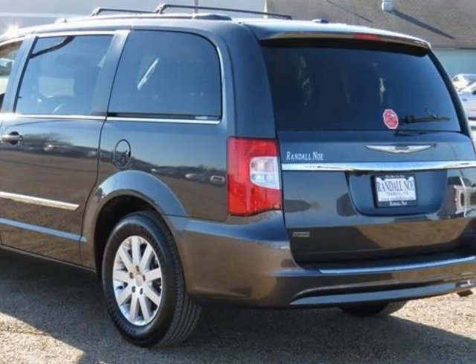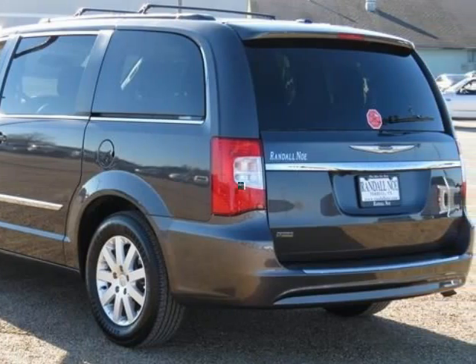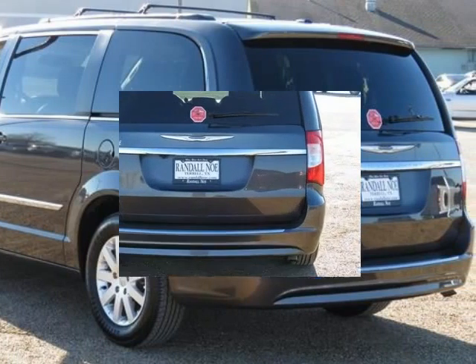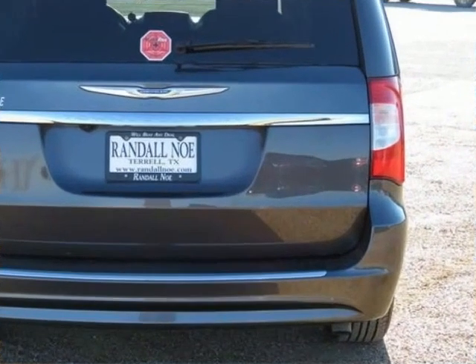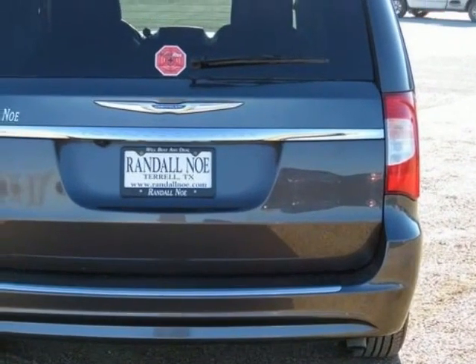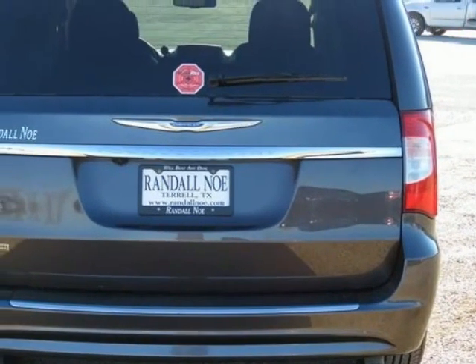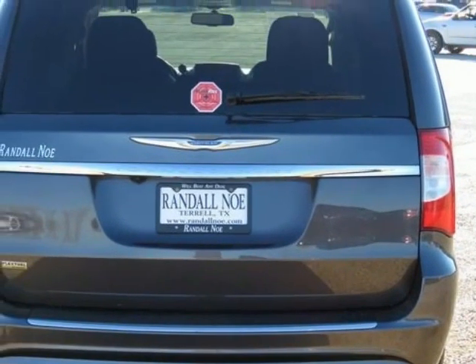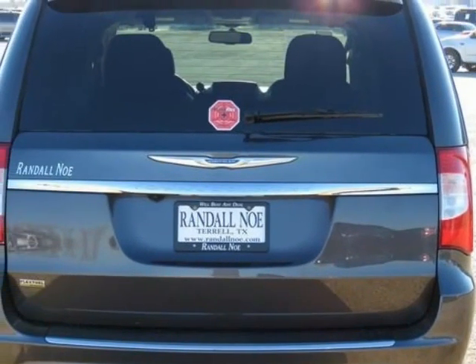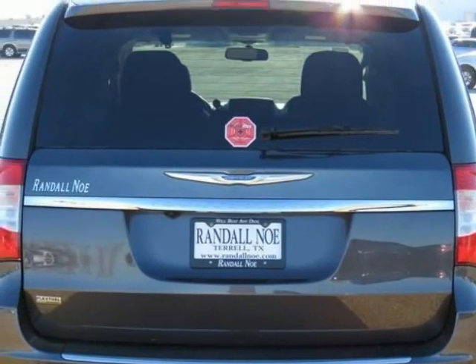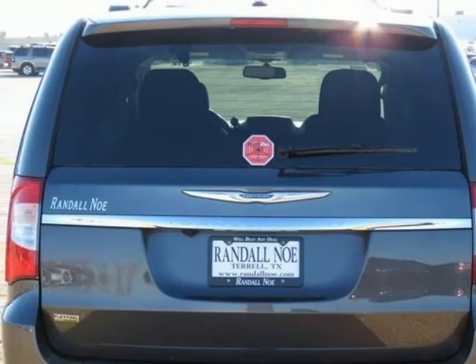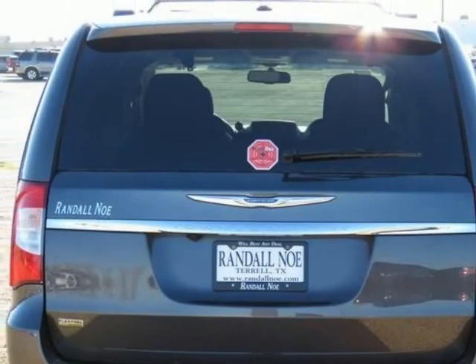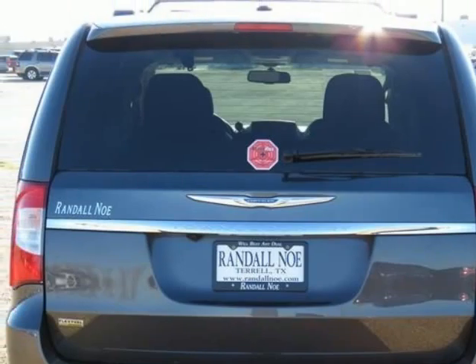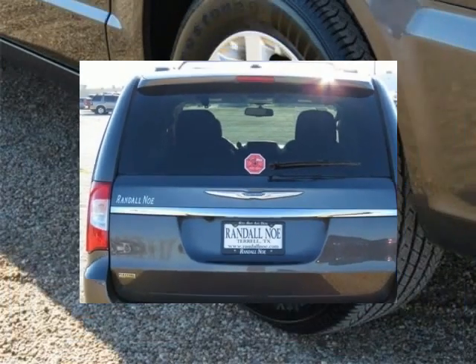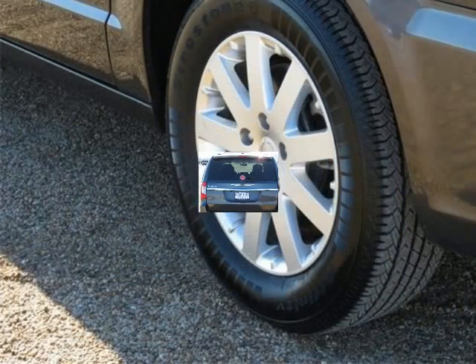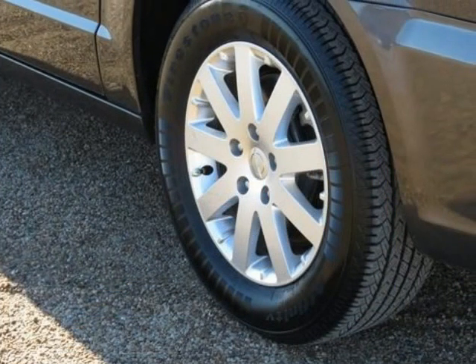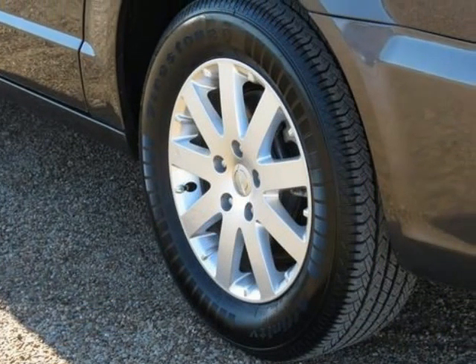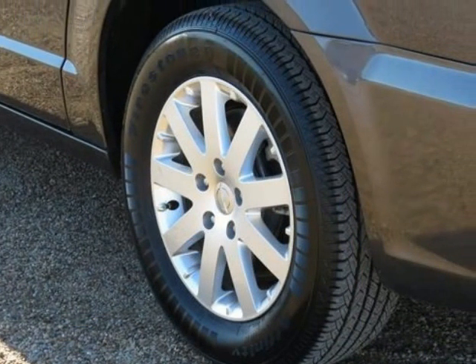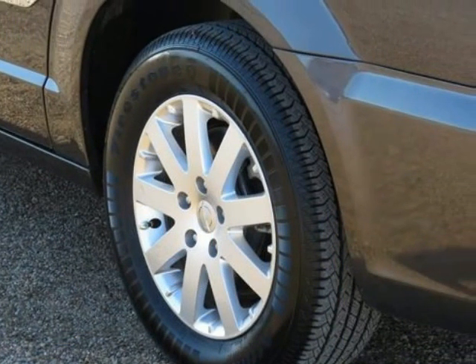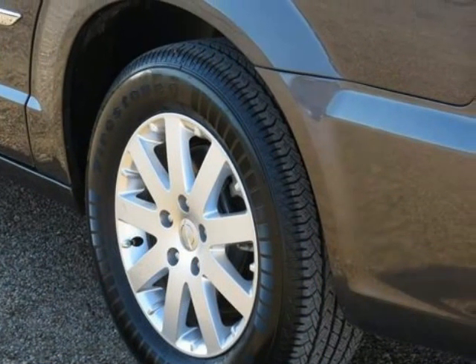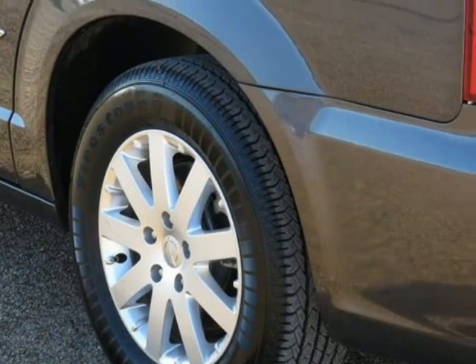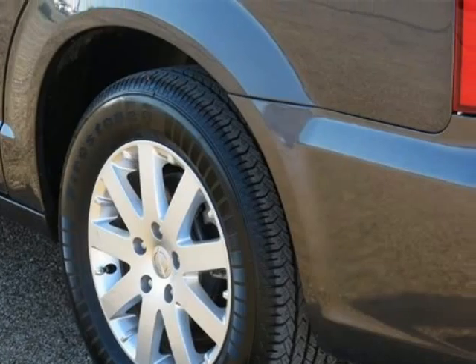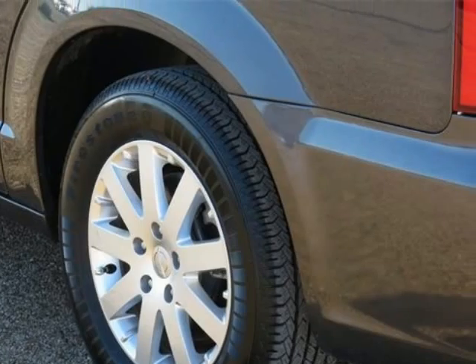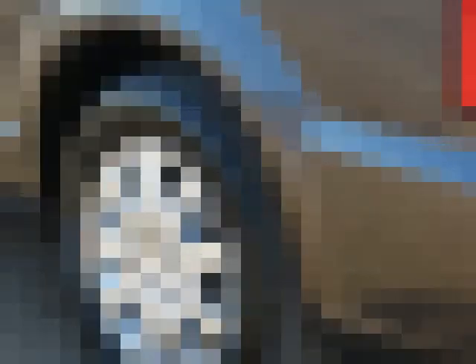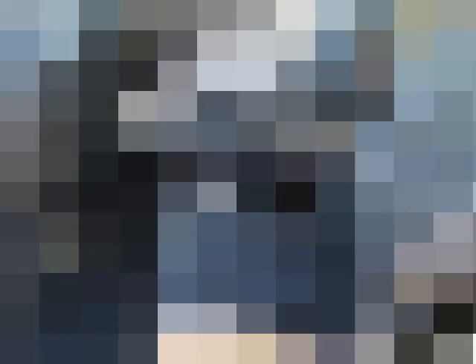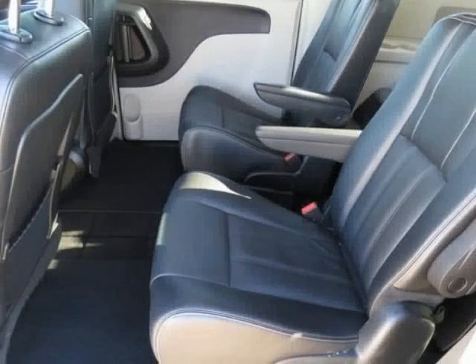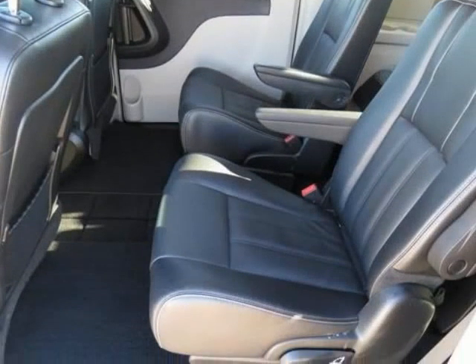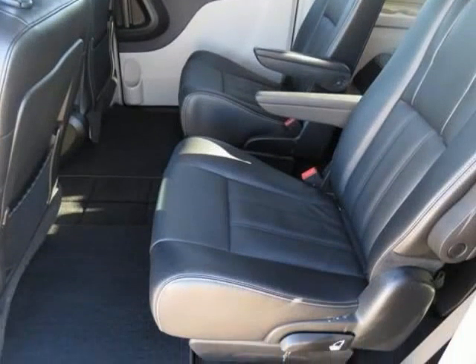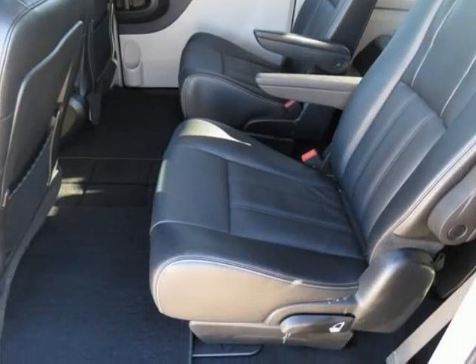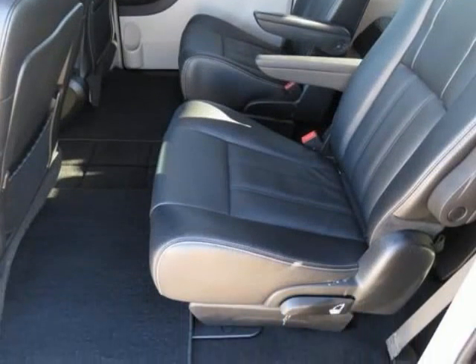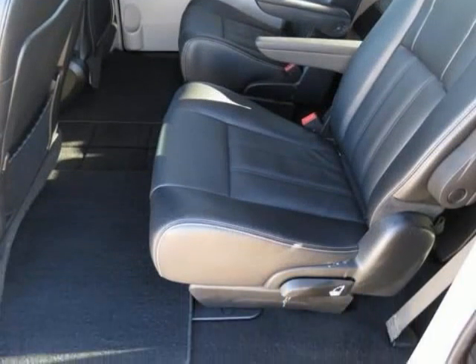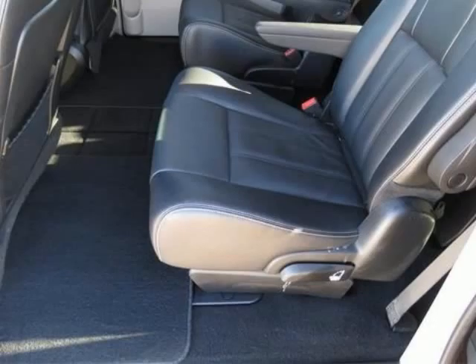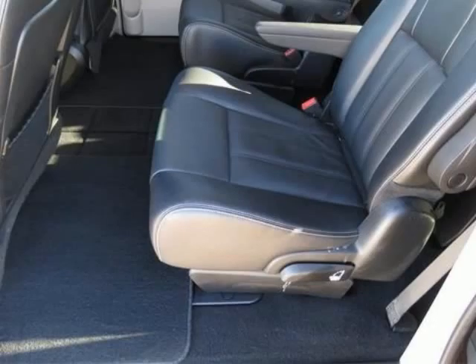Granite Crystal Metallic Clear Coat exterior. Black Light Graystone with leather trim bucket seats. 17-inch x 6.5 aluminum wheels. 40GB hard drive with 28GB available. Audio jack input for mobile devices. Entertainment system.